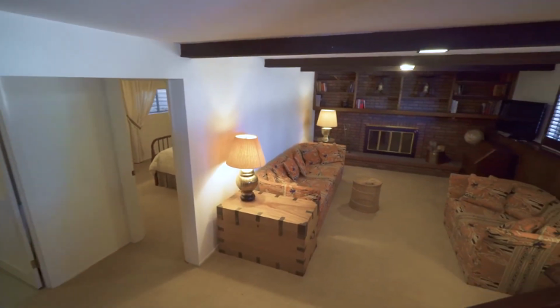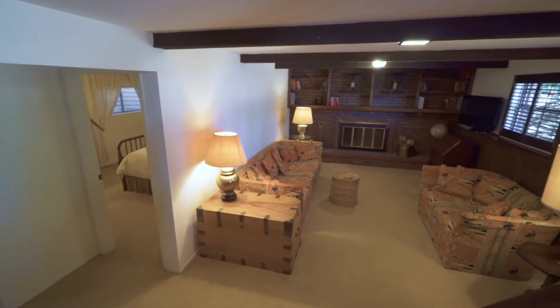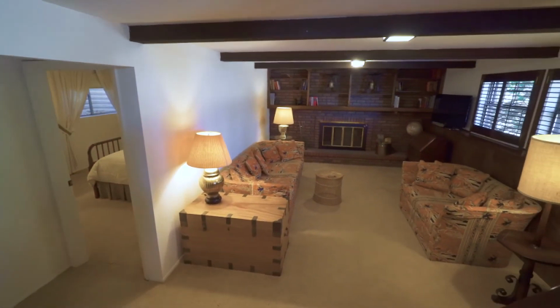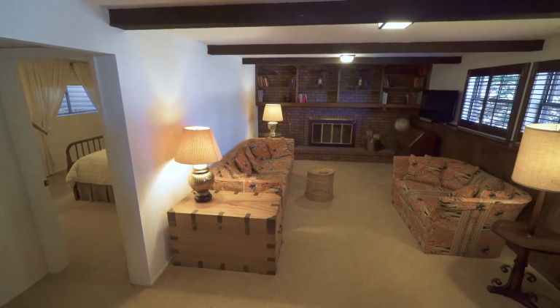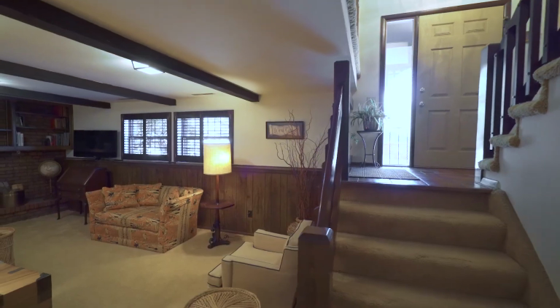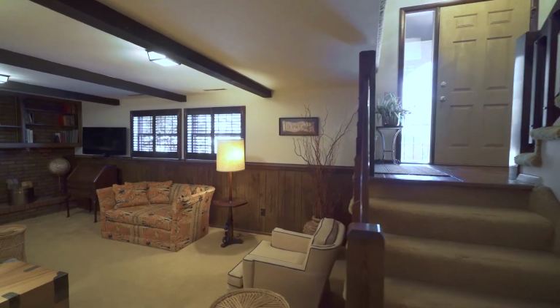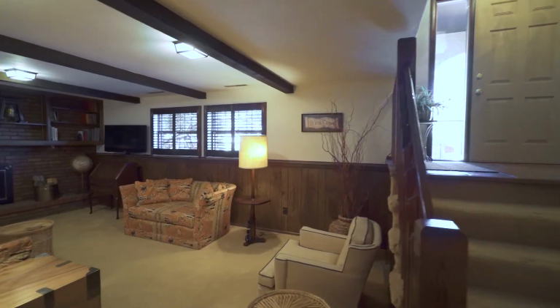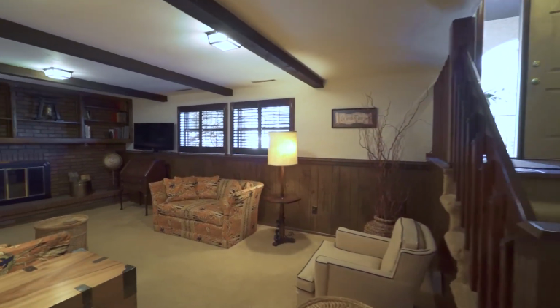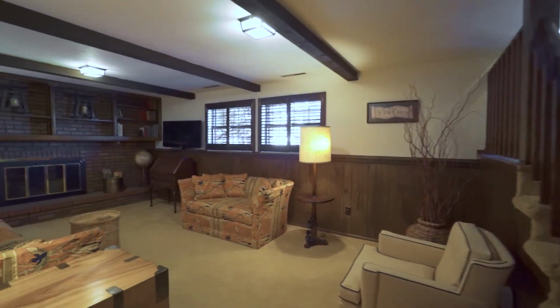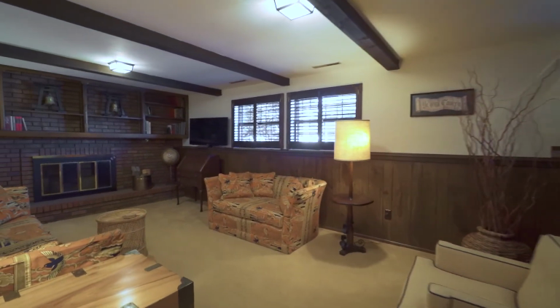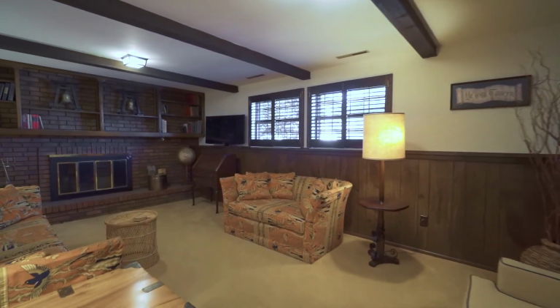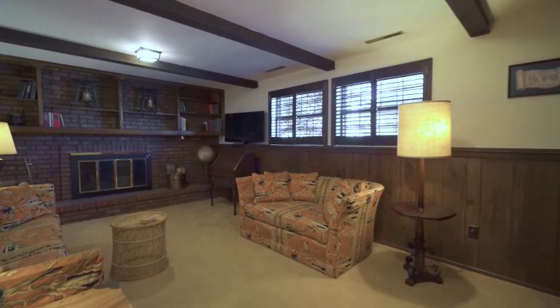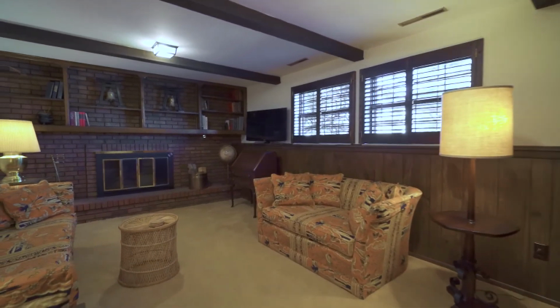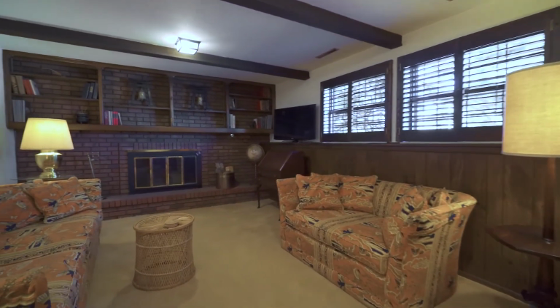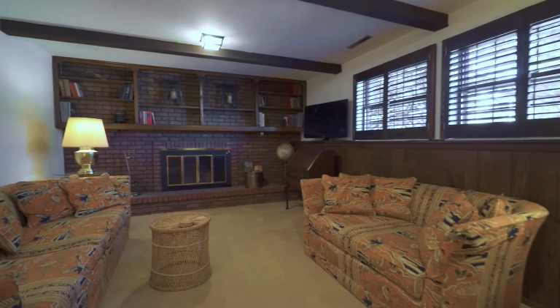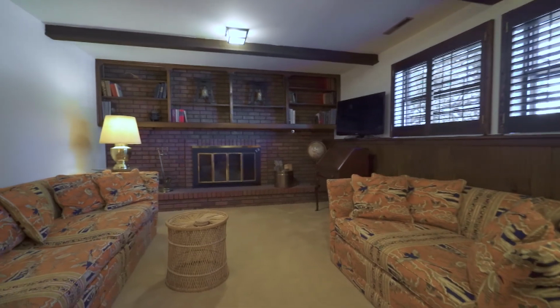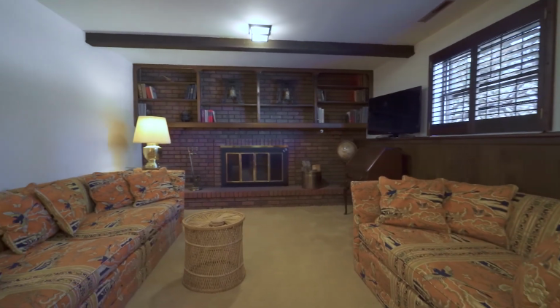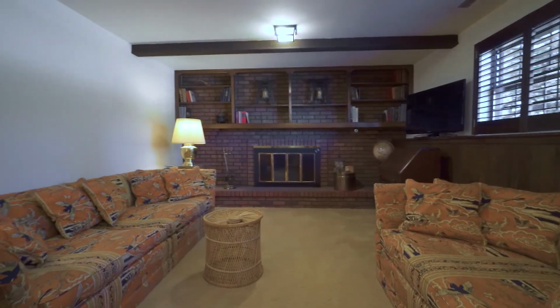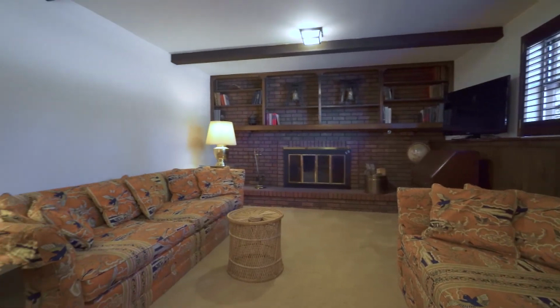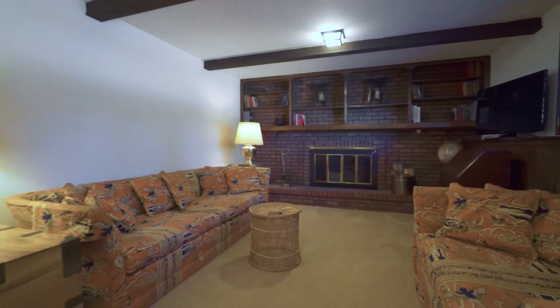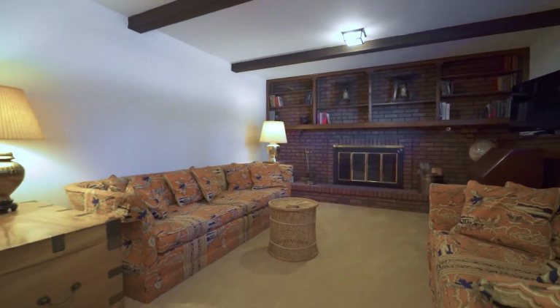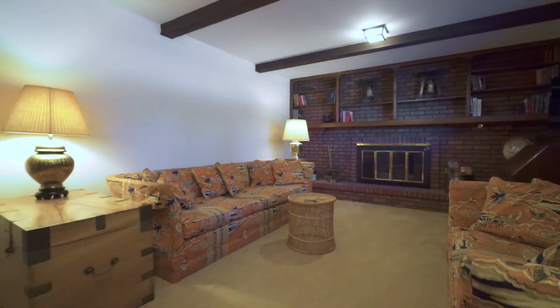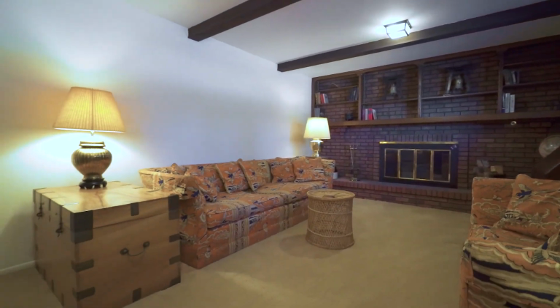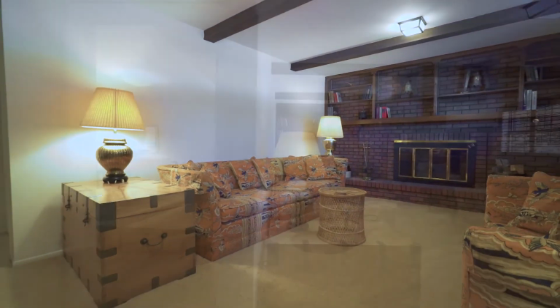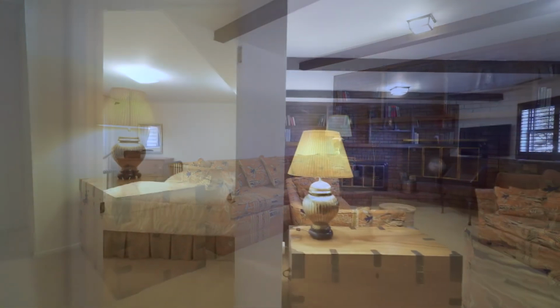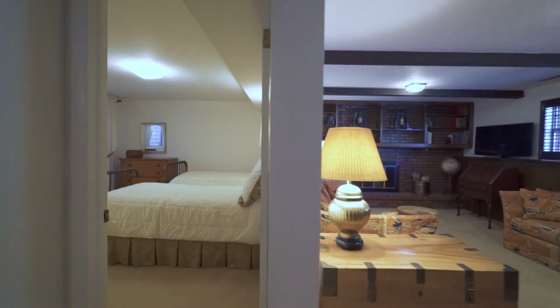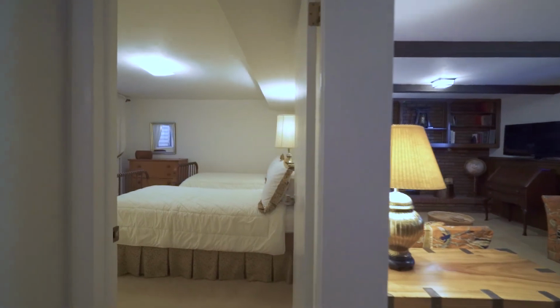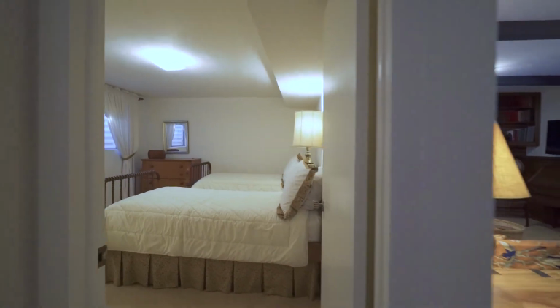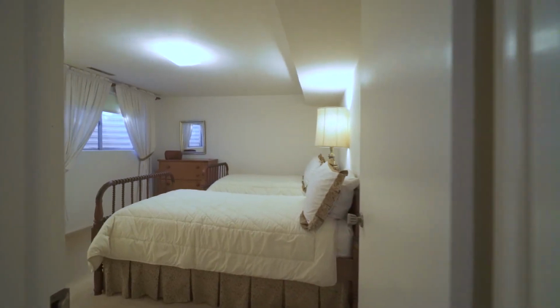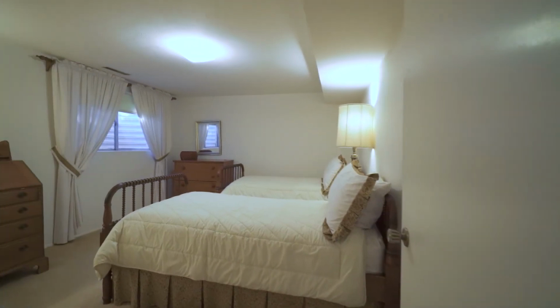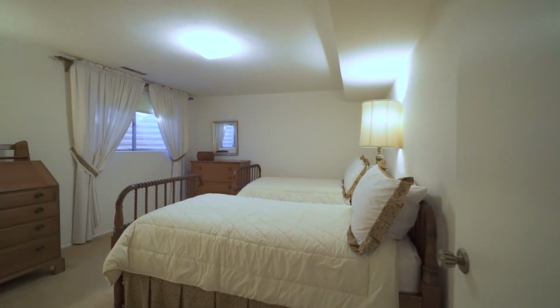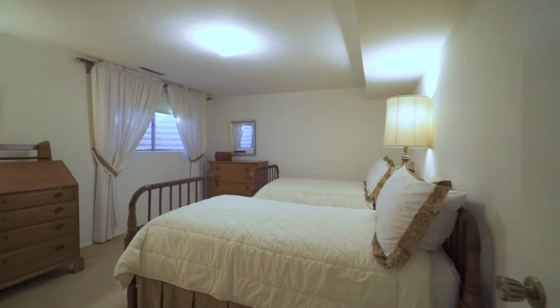Downstairs, you'll find the cozy family room in neutral colors and a gorgeous brick fireplace with loads of built-ins. A guest bedroom and three-quarter bath is on this level too.